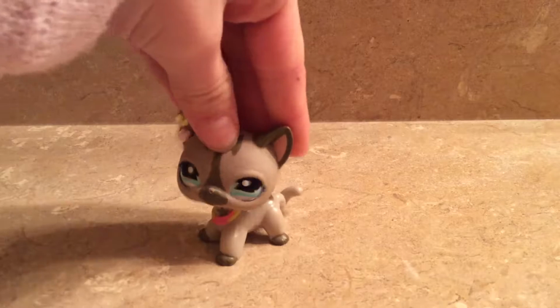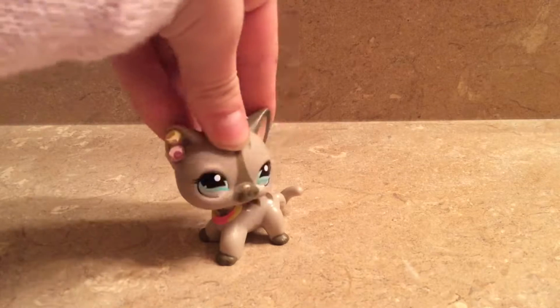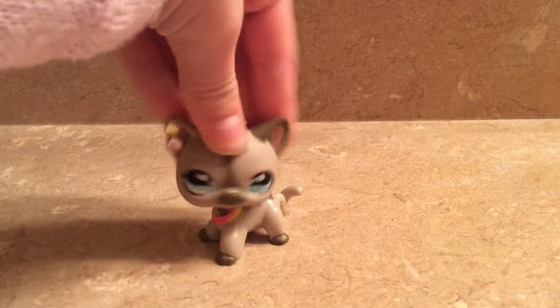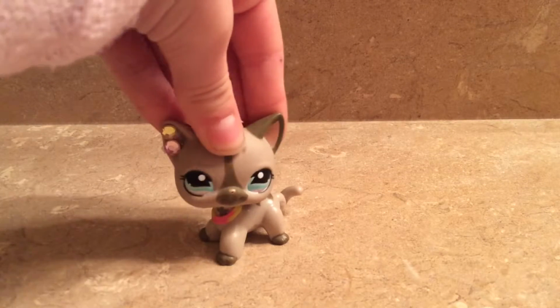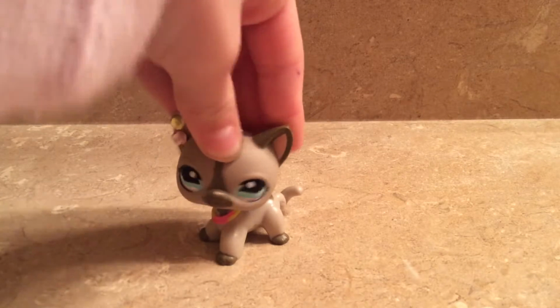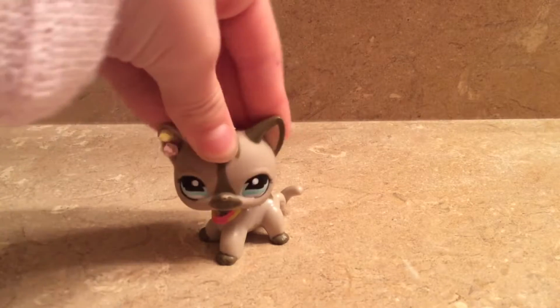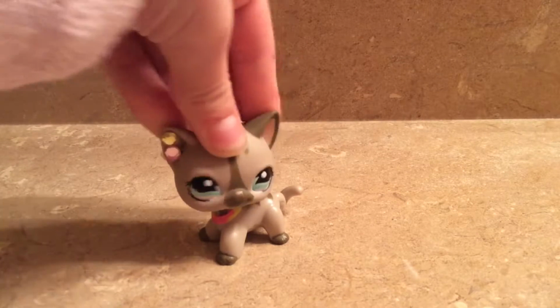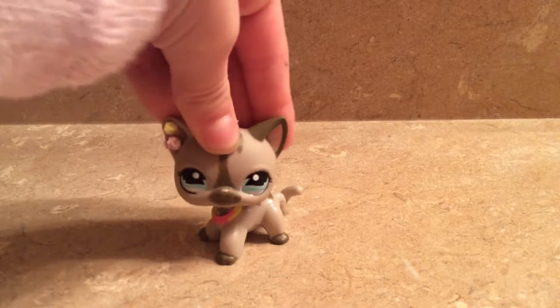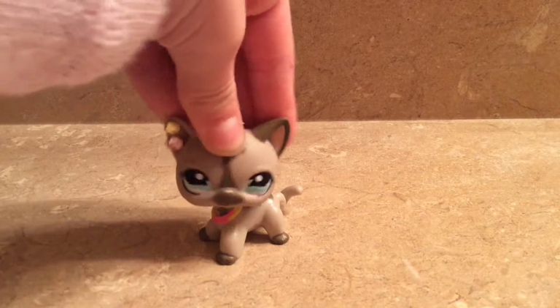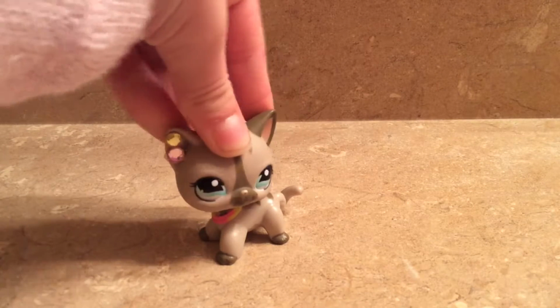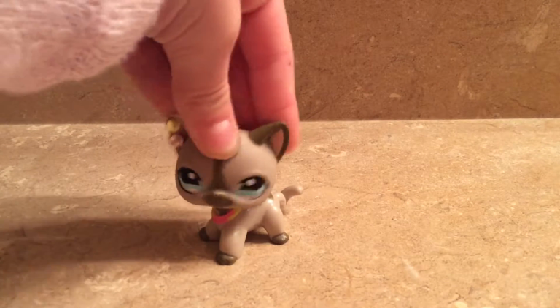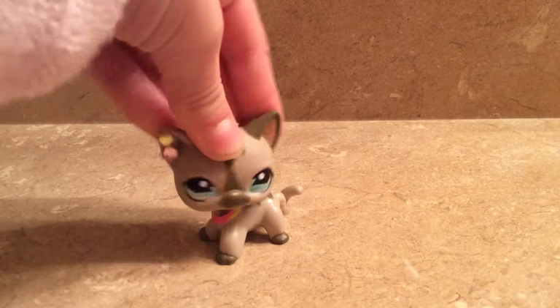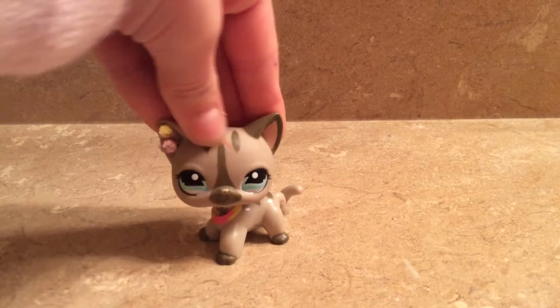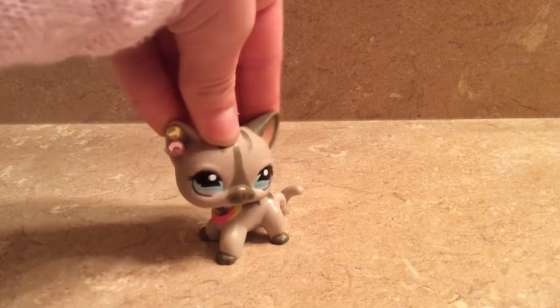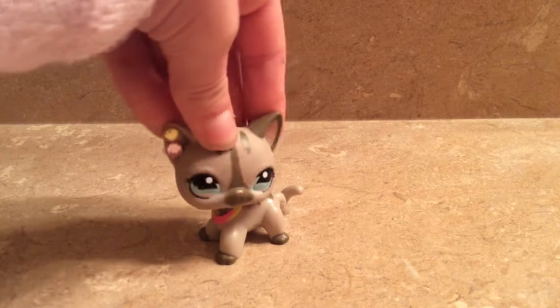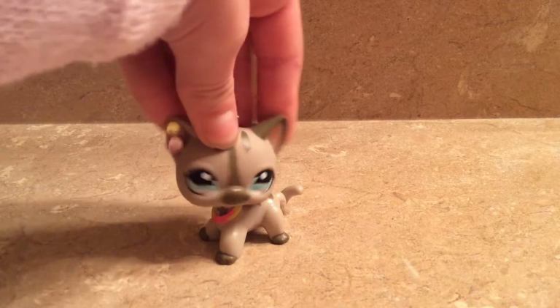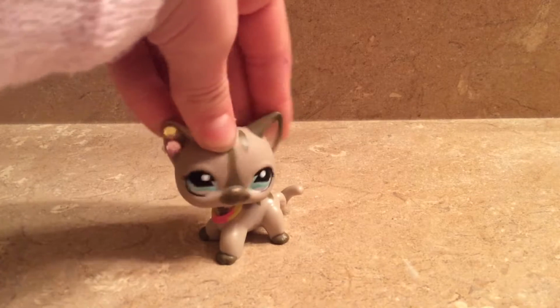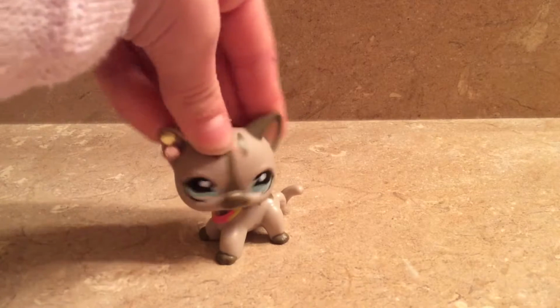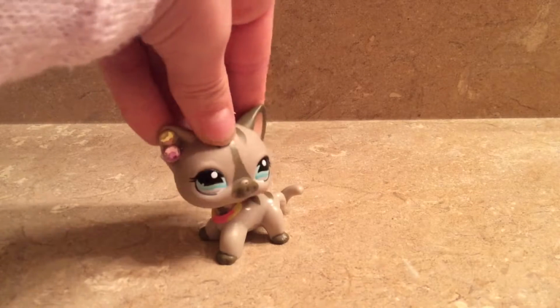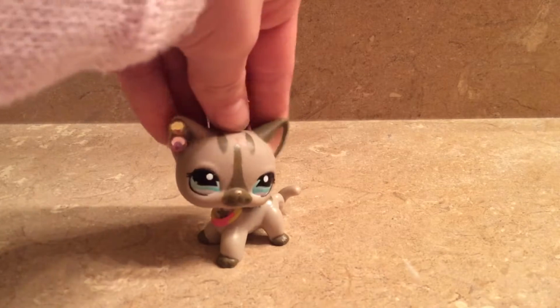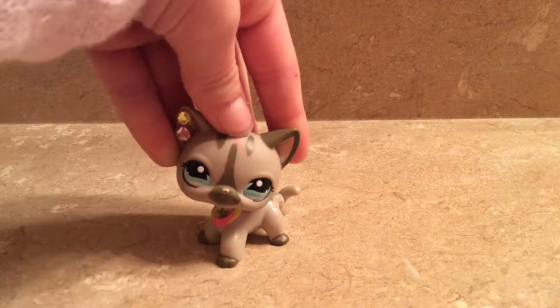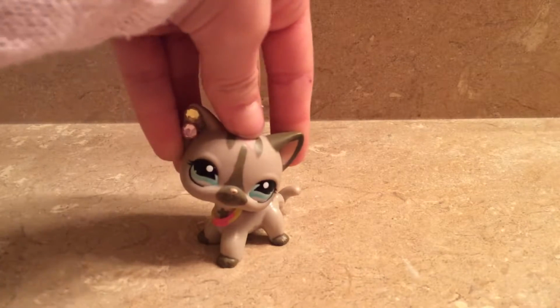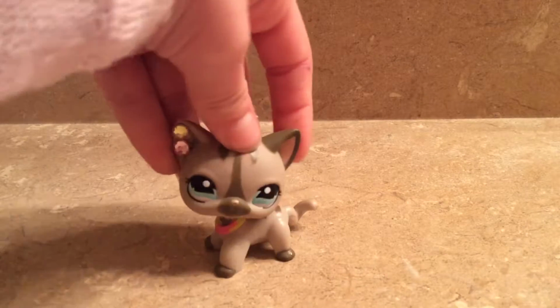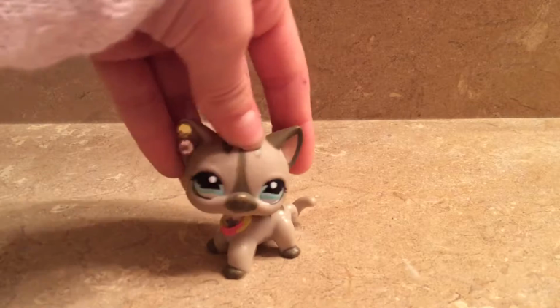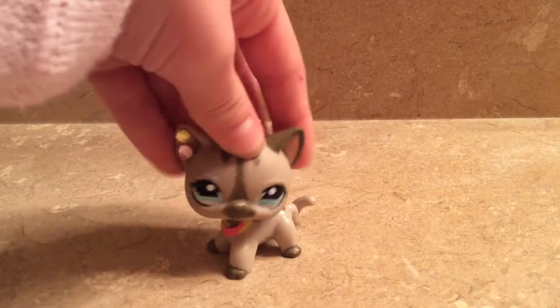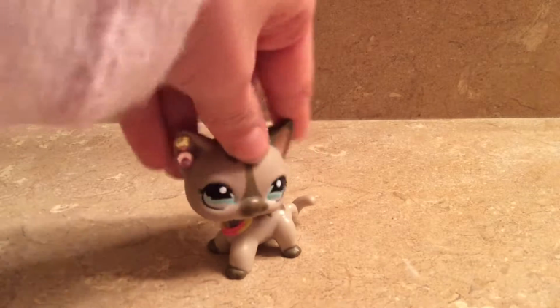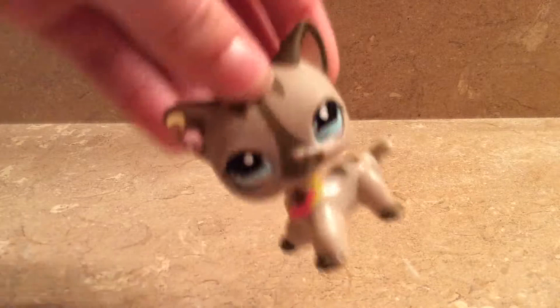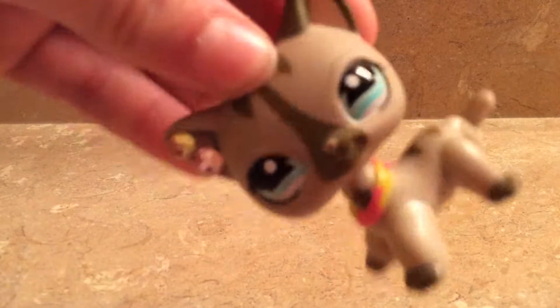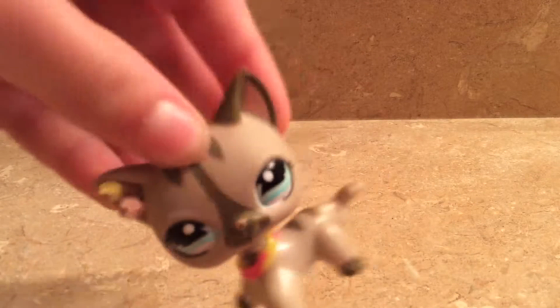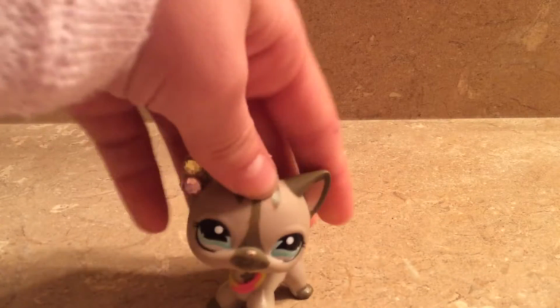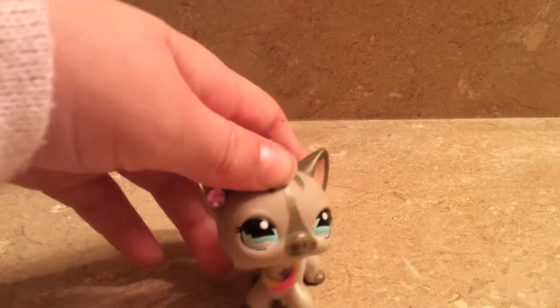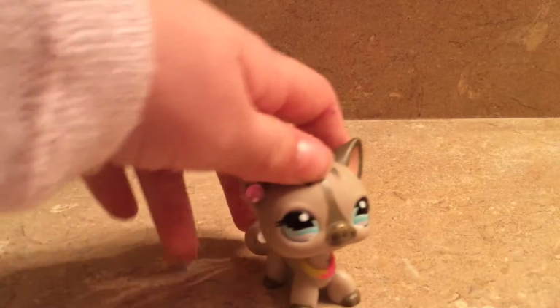Hi guys, what's up? Today I'm doing another haul video. This is haul part four, and the last haul I did was part three. I haven't done a haul video in a while, but this channel is basically based off of haul videos.